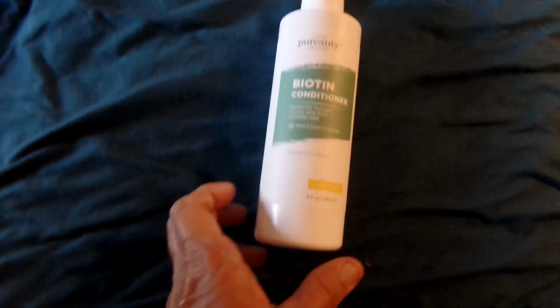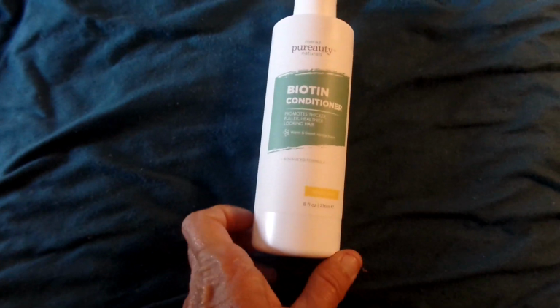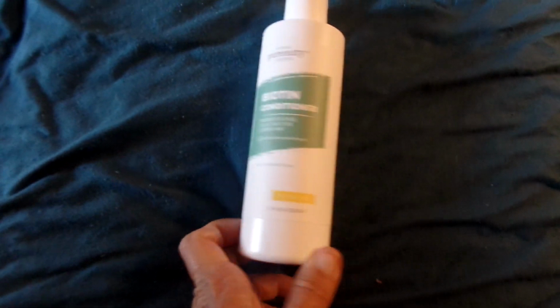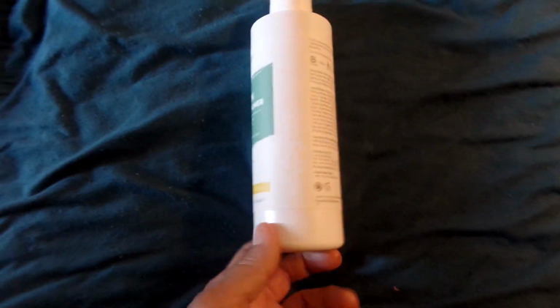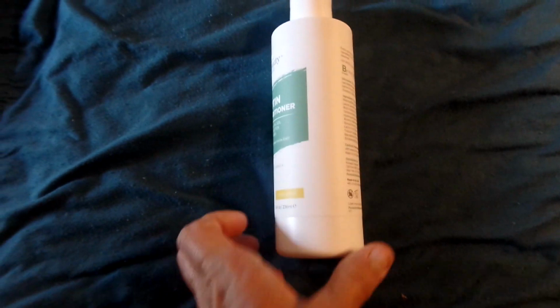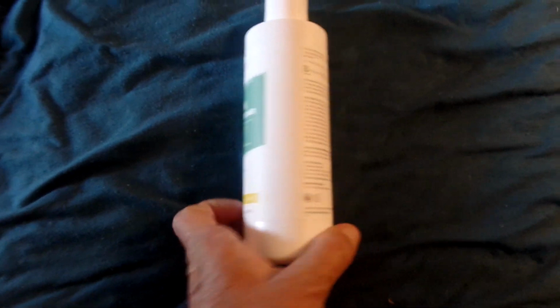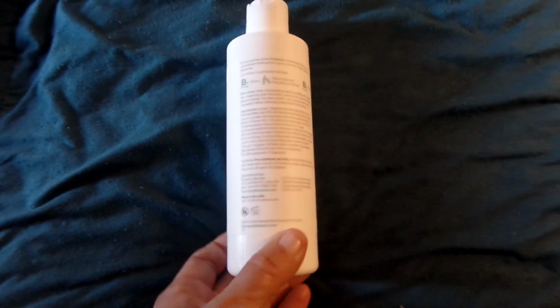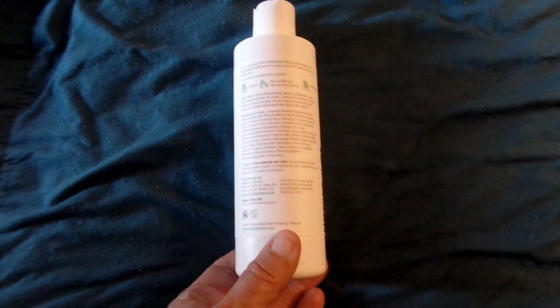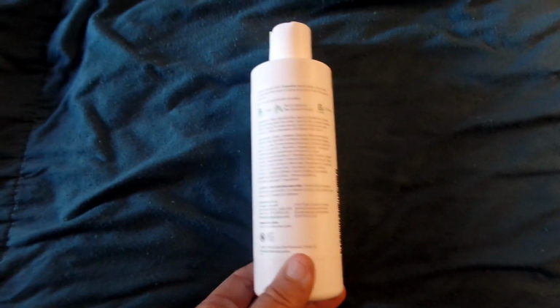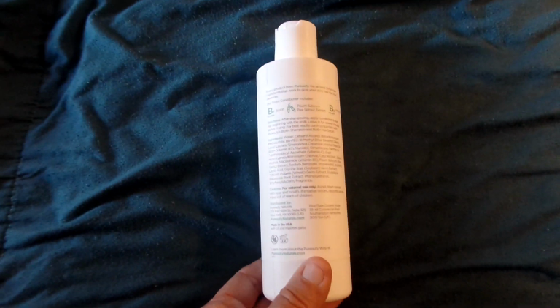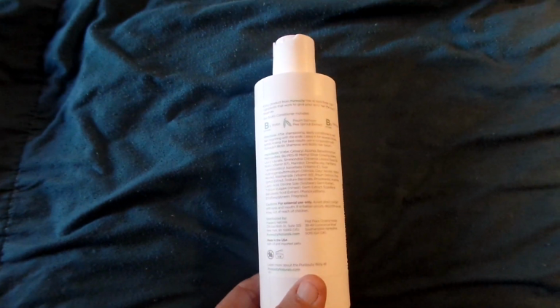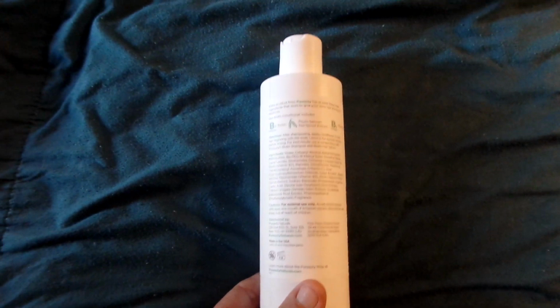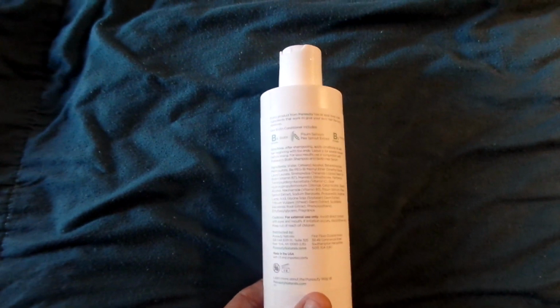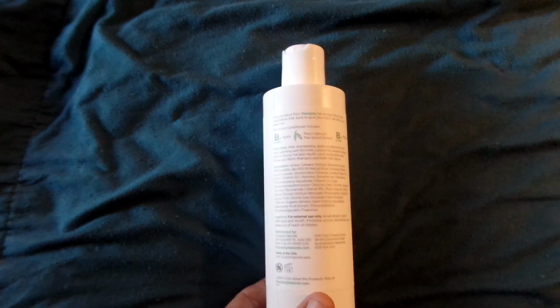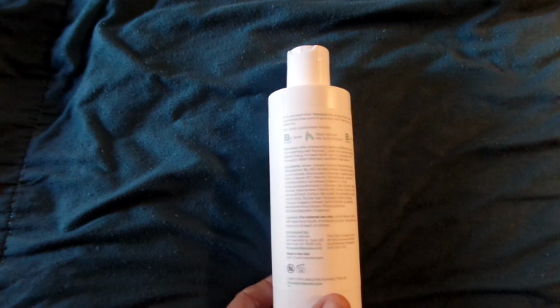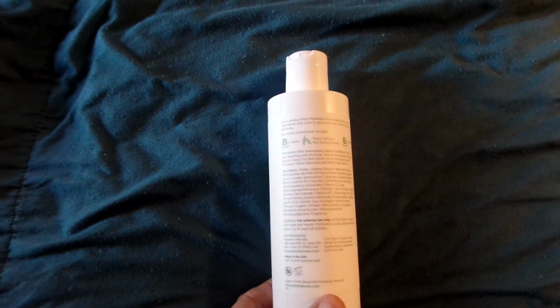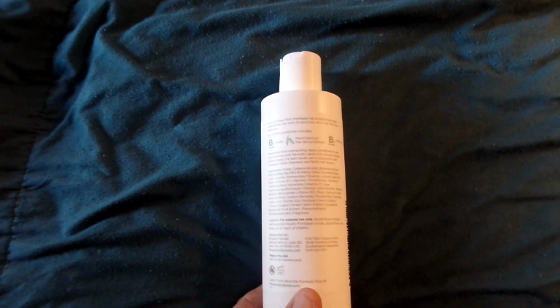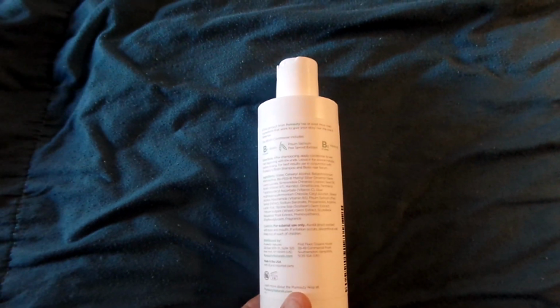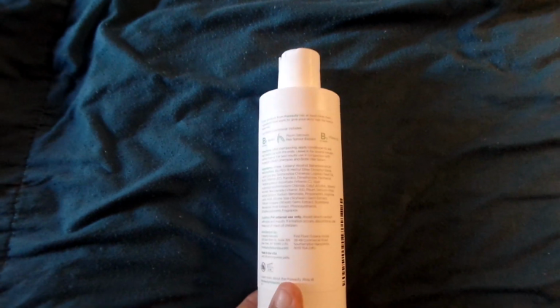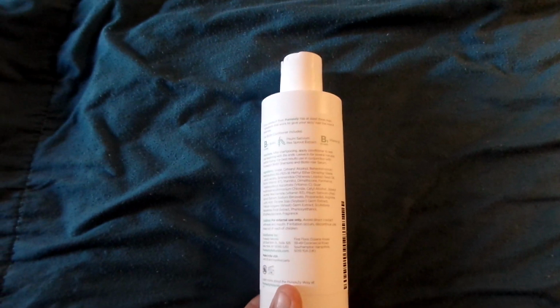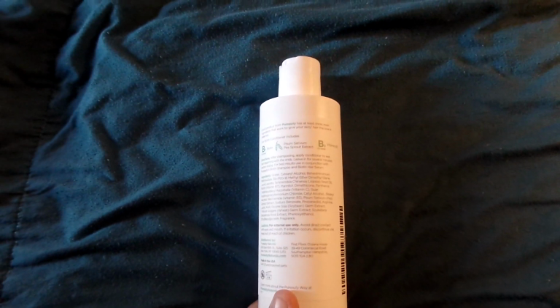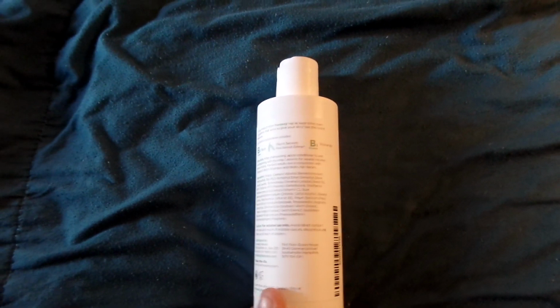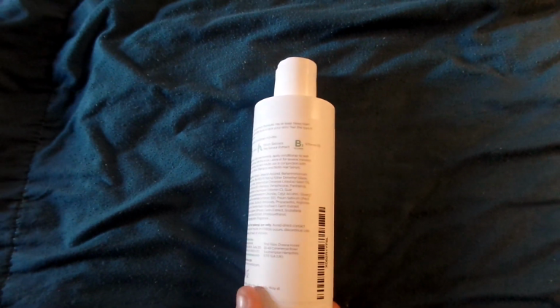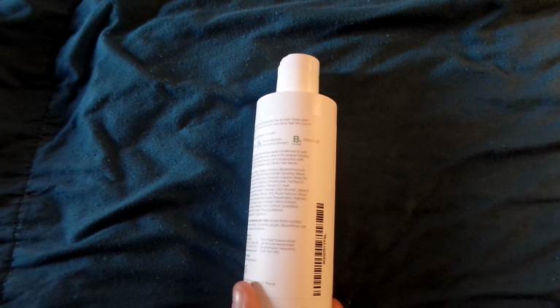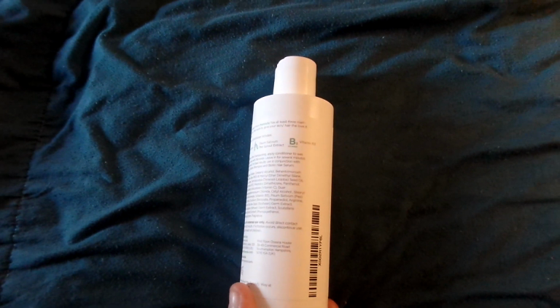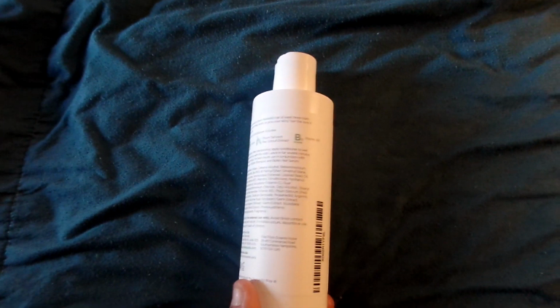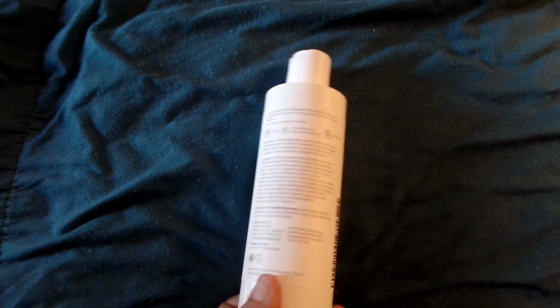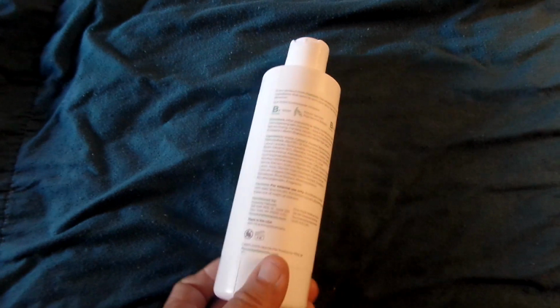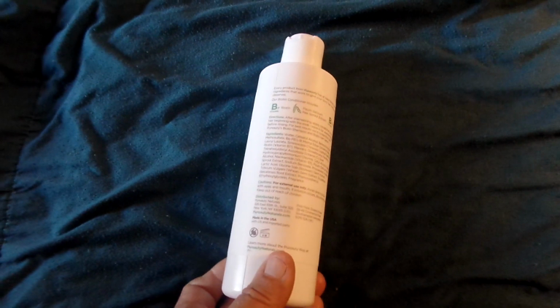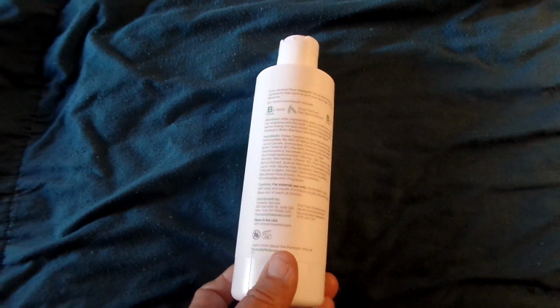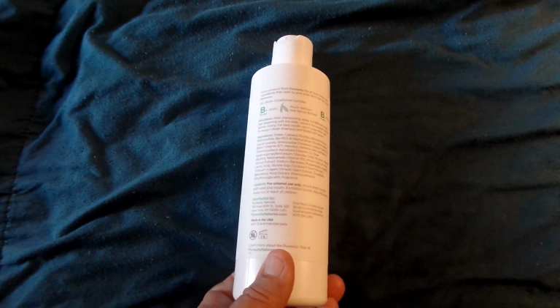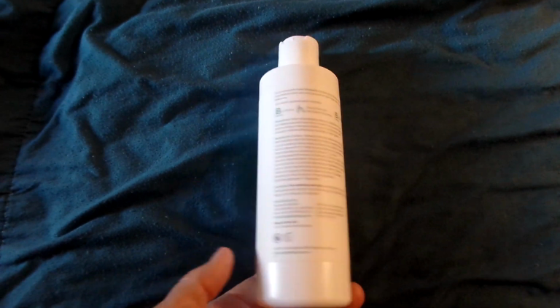I love their stuff because it's mostly natural. This has biotin, pea sprout extract, and vitamin B3, which are all really good things for your hair.